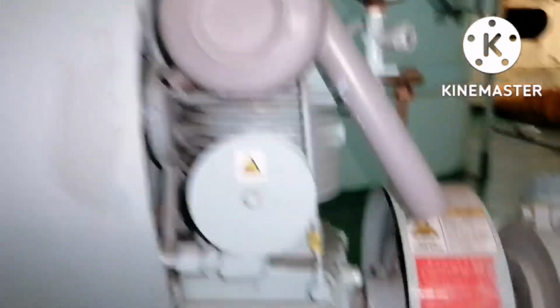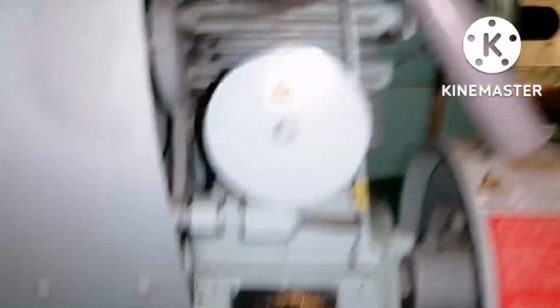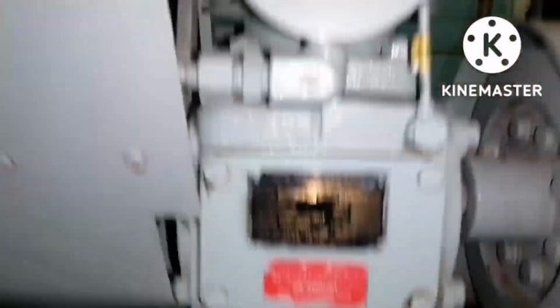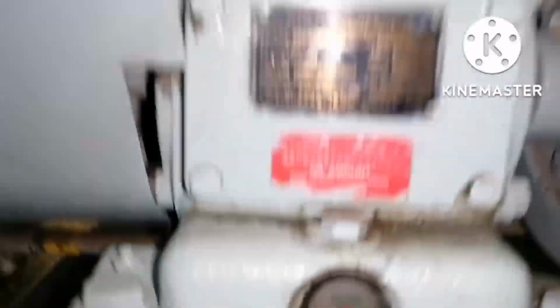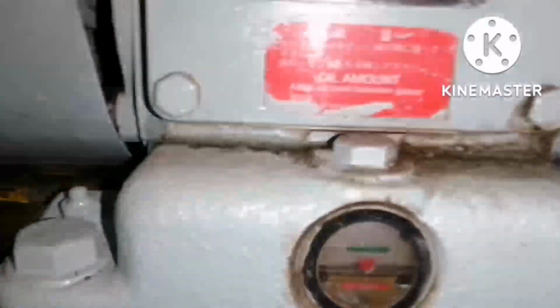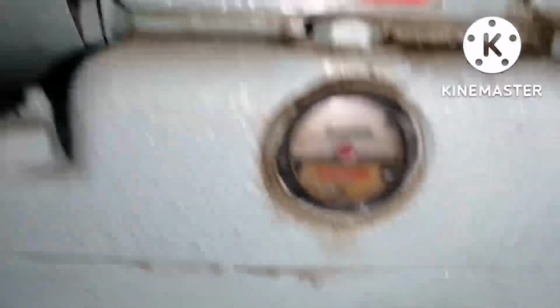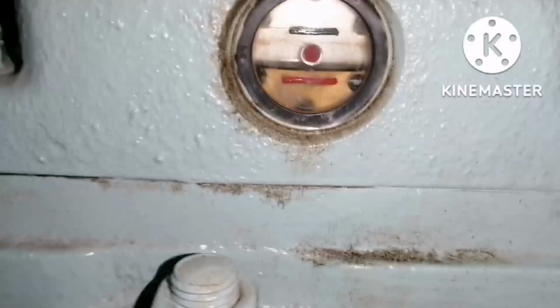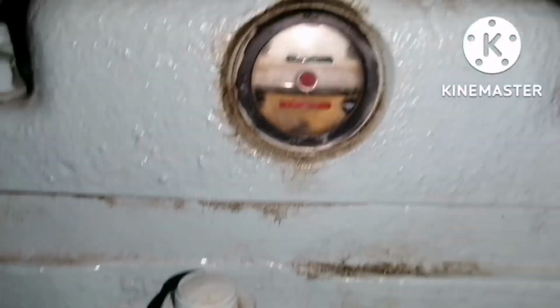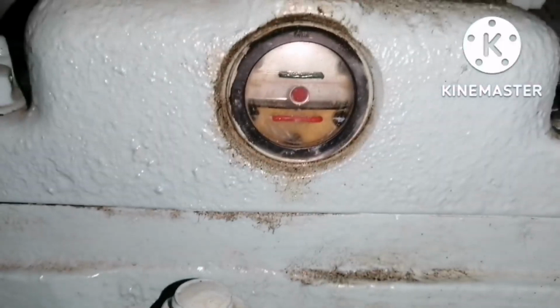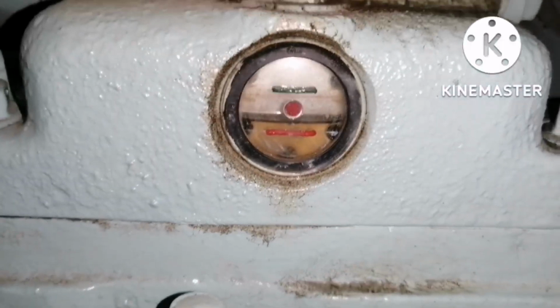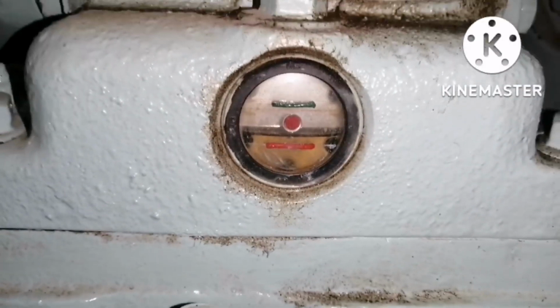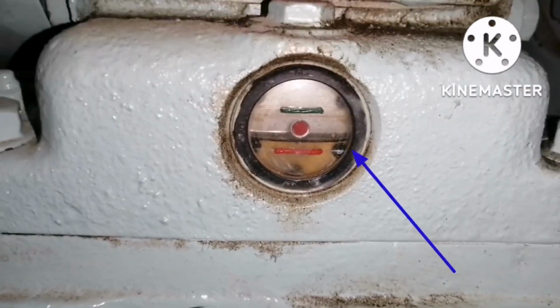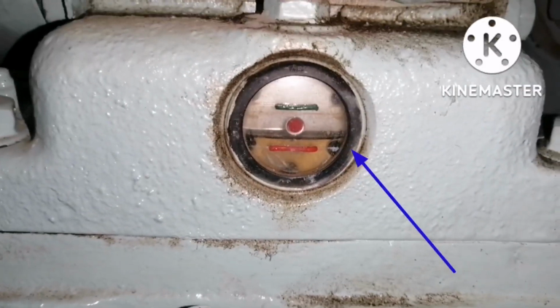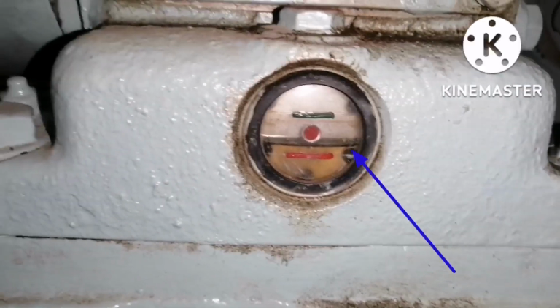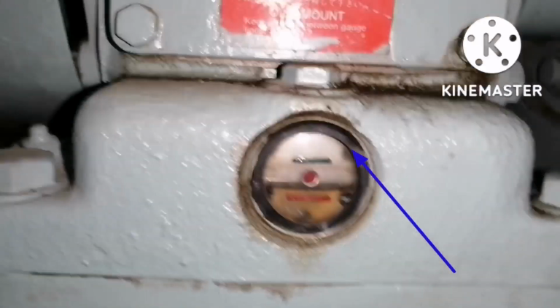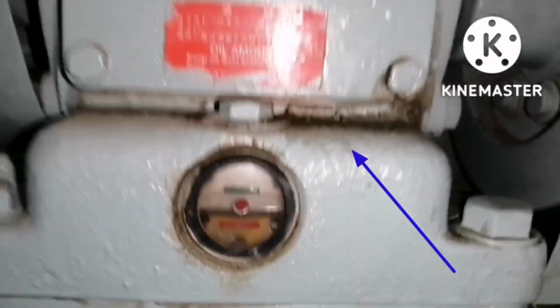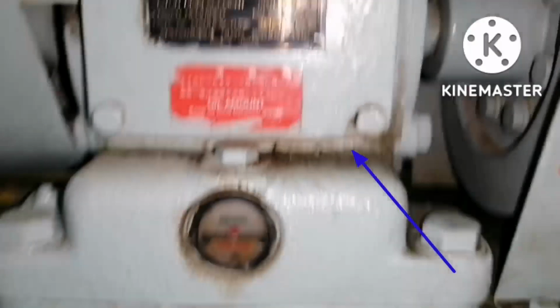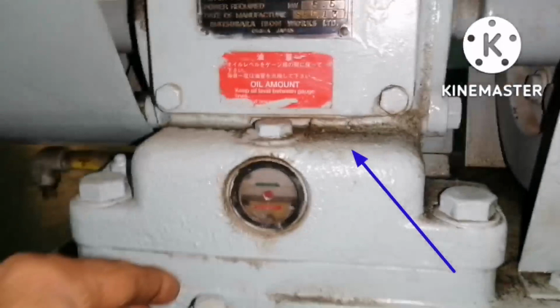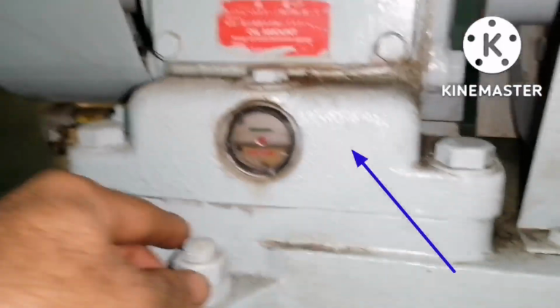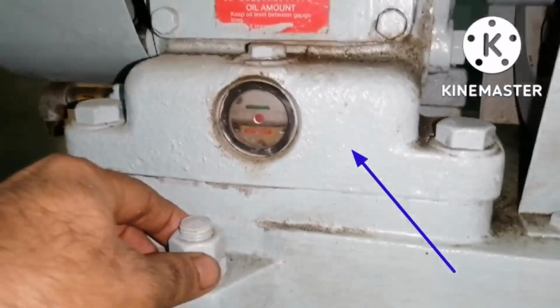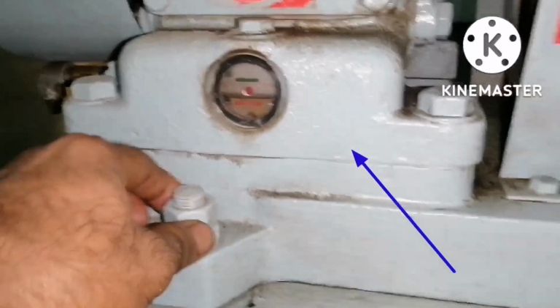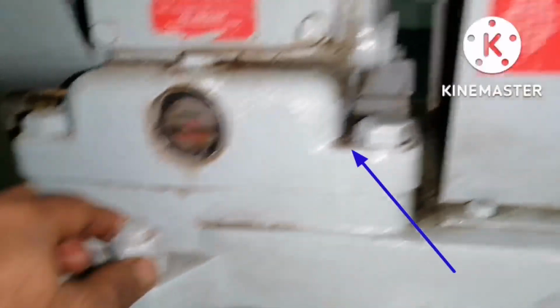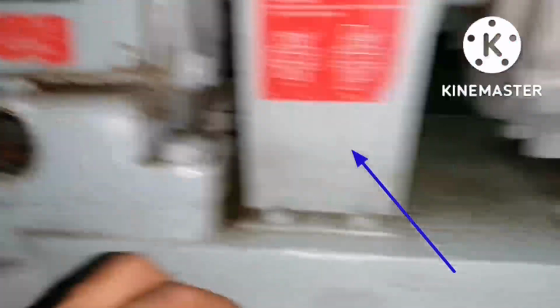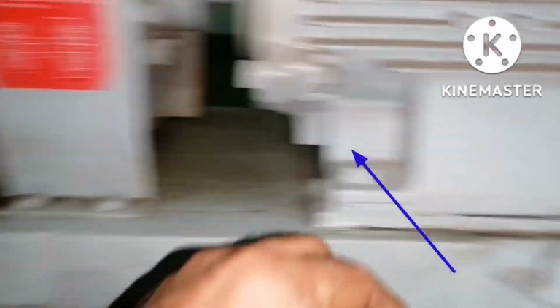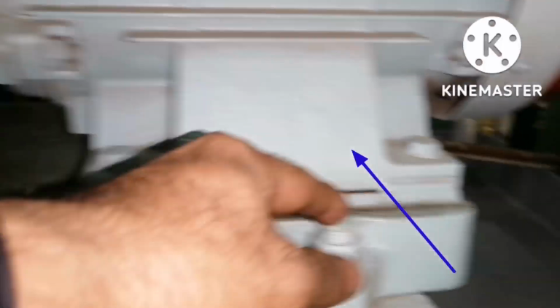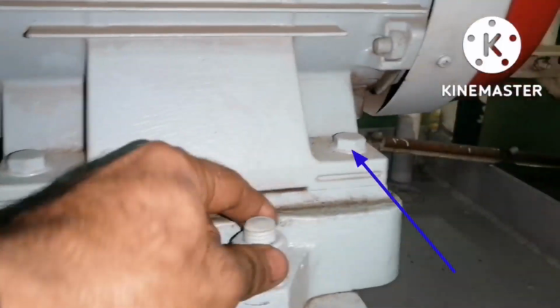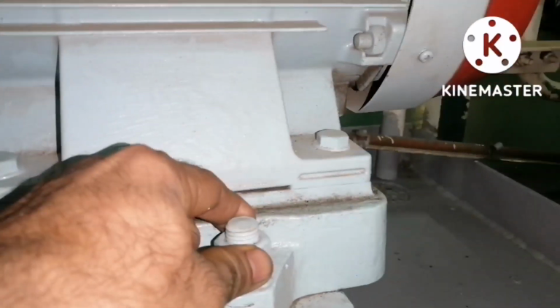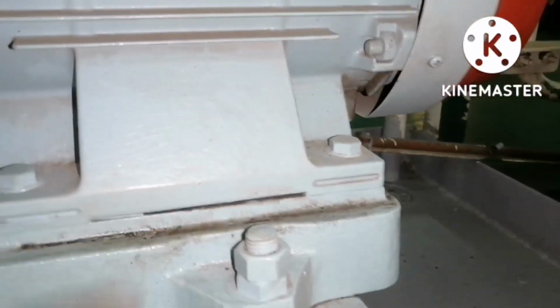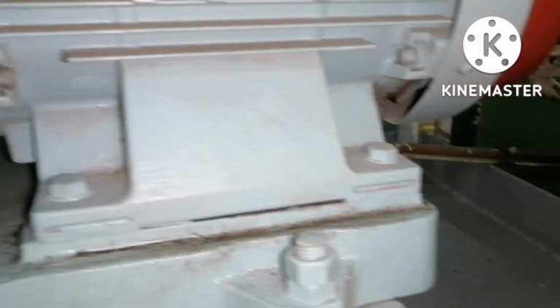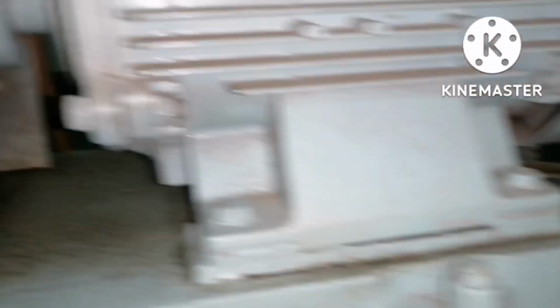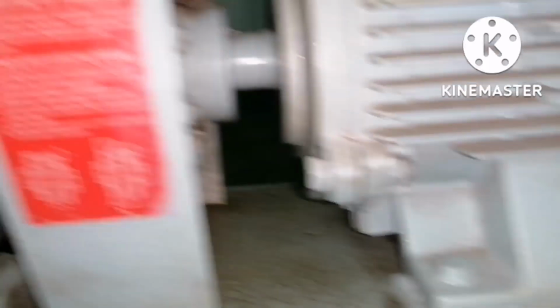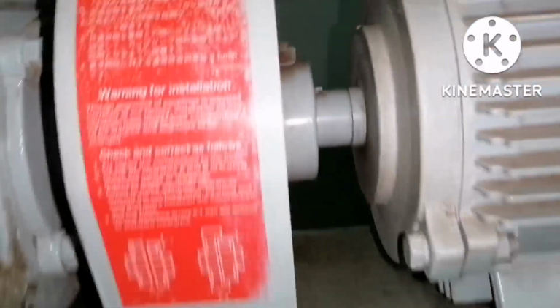So what are all the checks that we need to do on the Emergency Air Compressor? Check the oil level, and check the foundation bolt tightness.